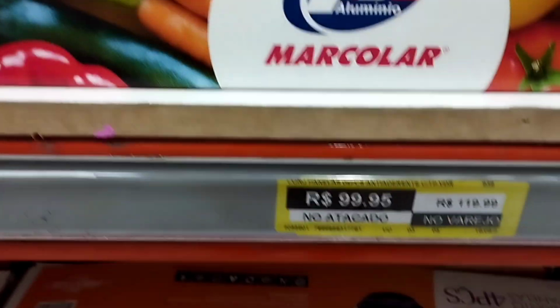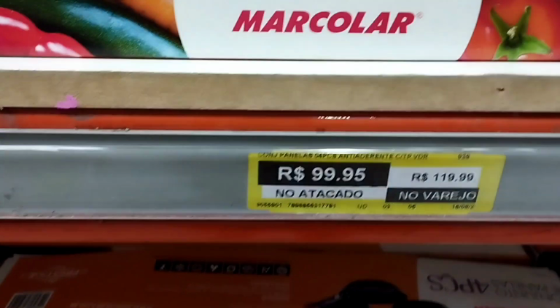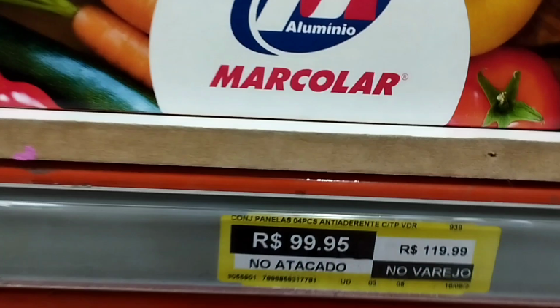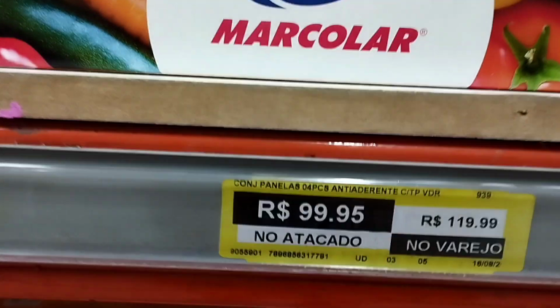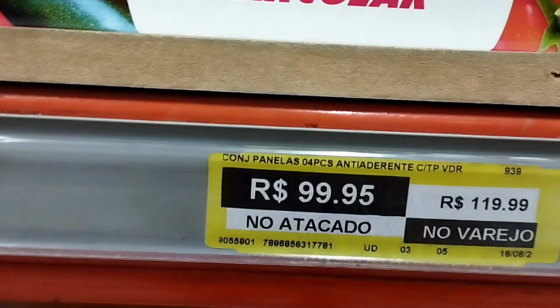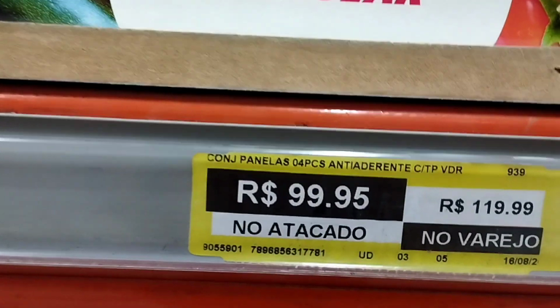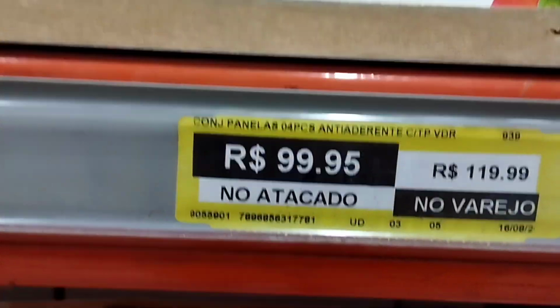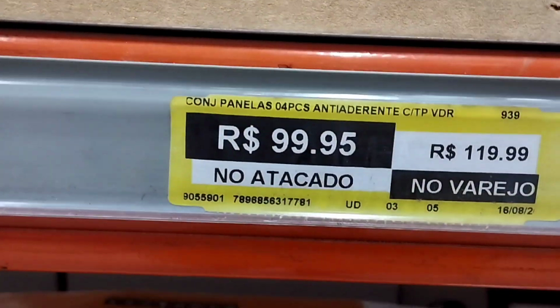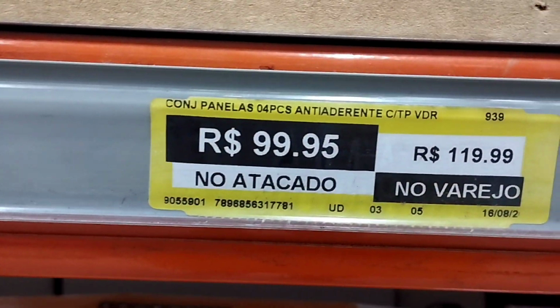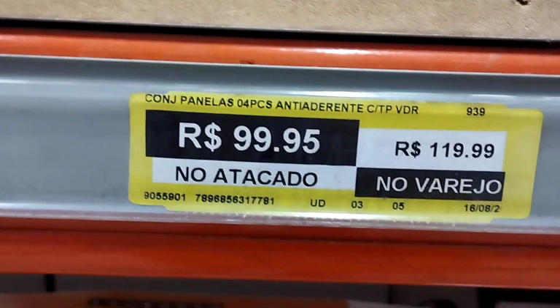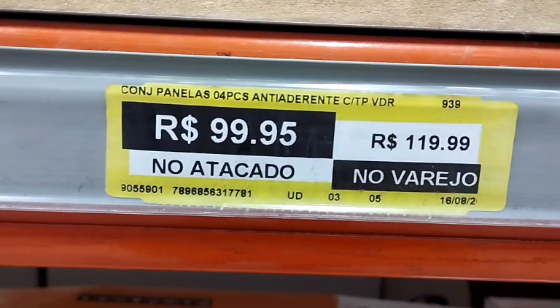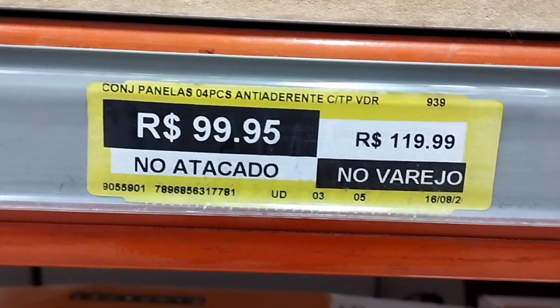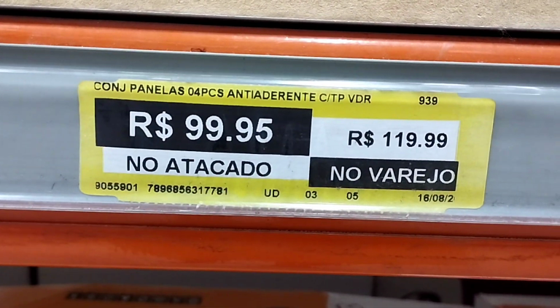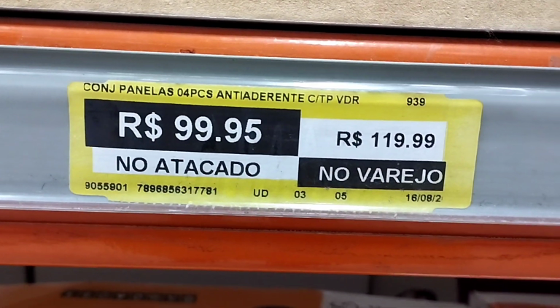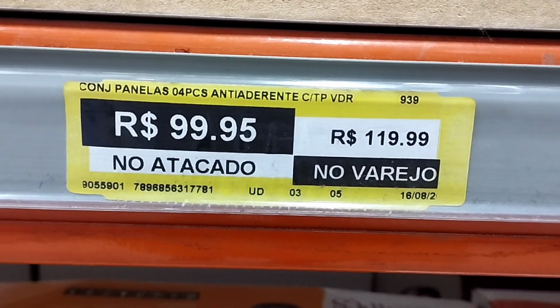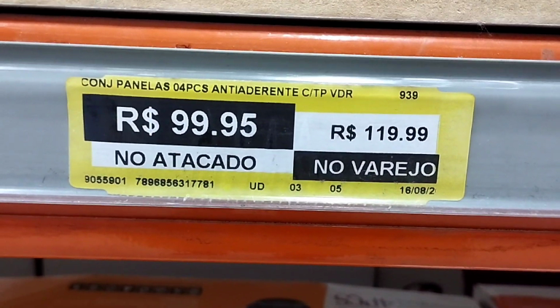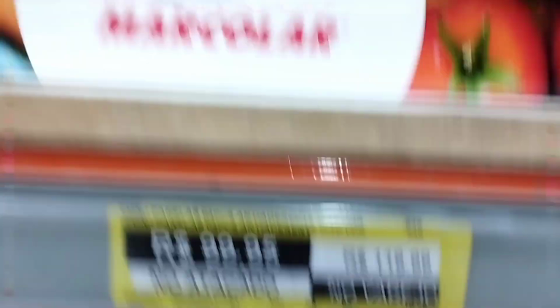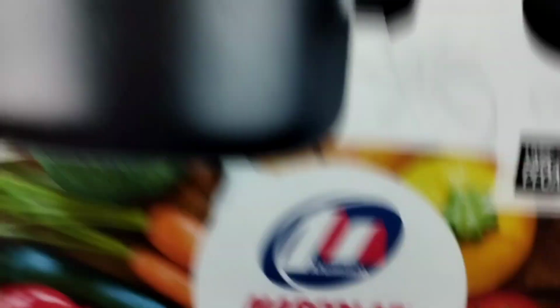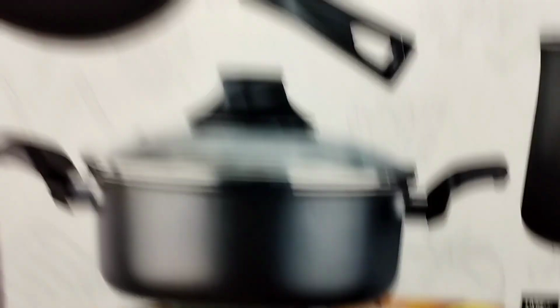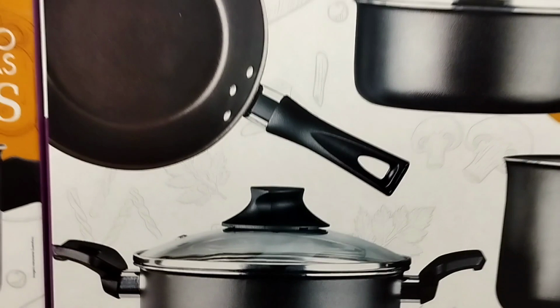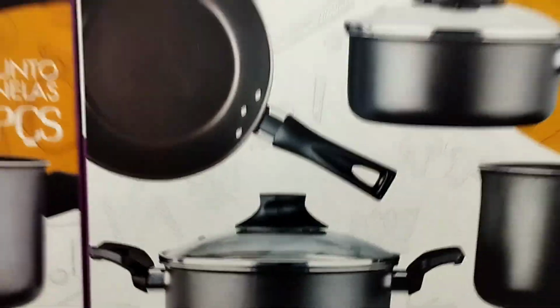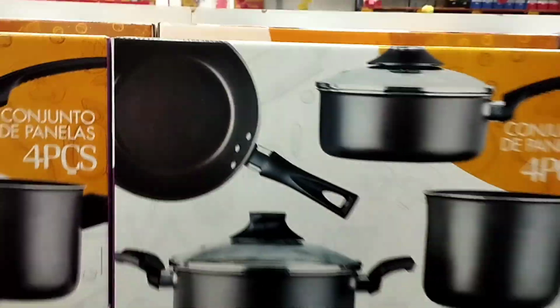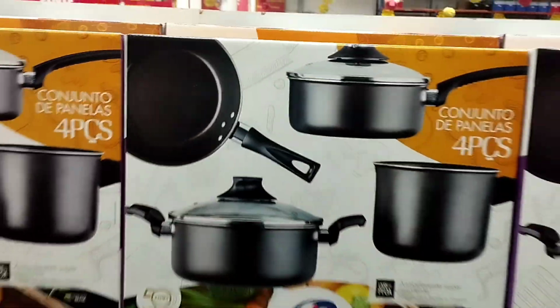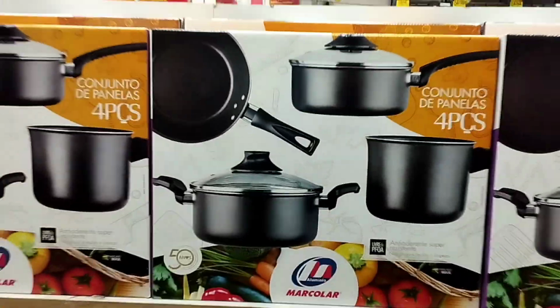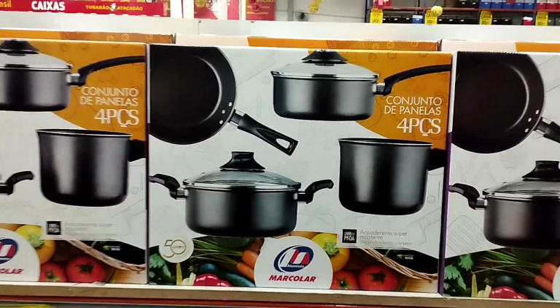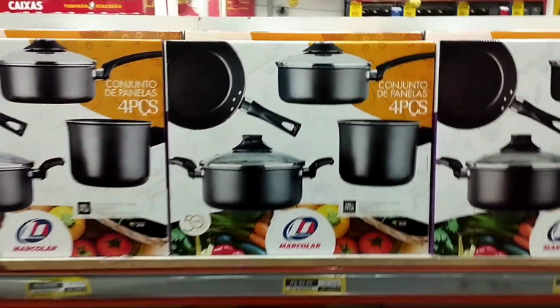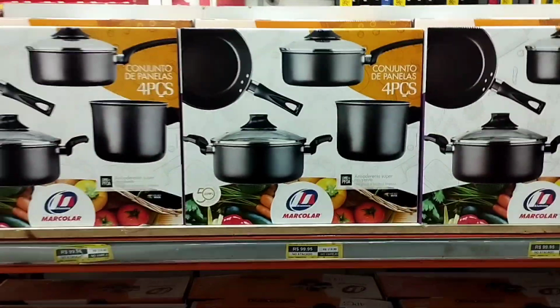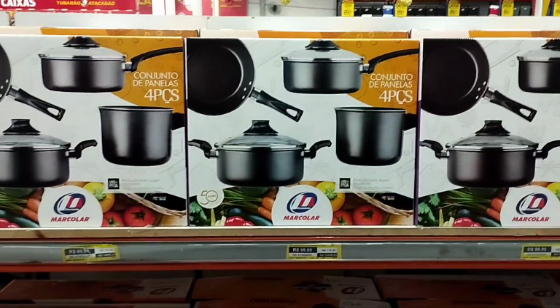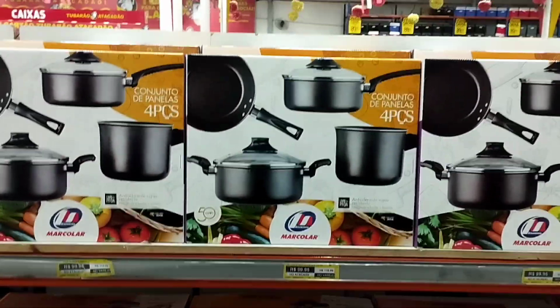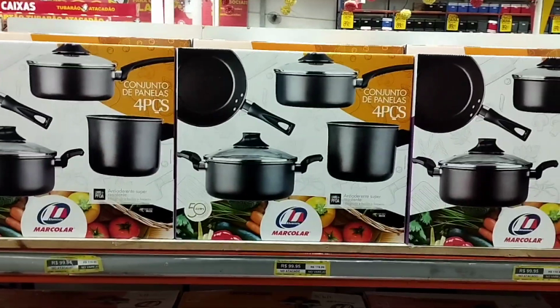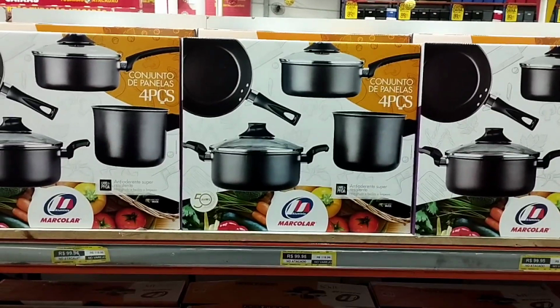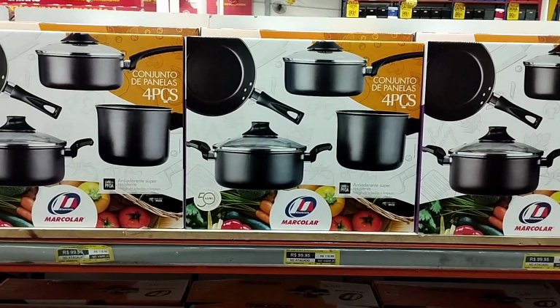Conjunto de panela de alumínio — R$99,95 no atacado e R$120,00 no varejo. Um kit completo.